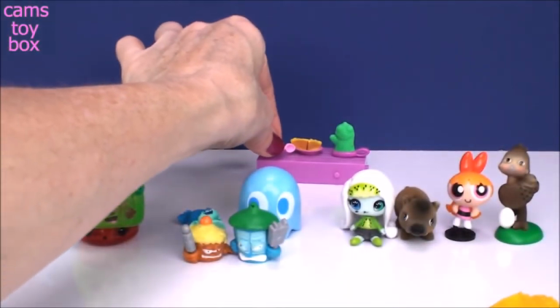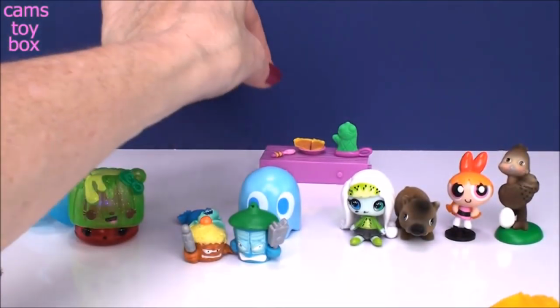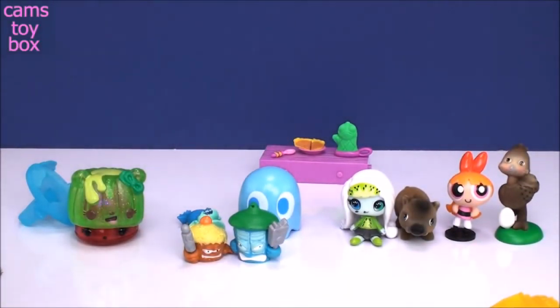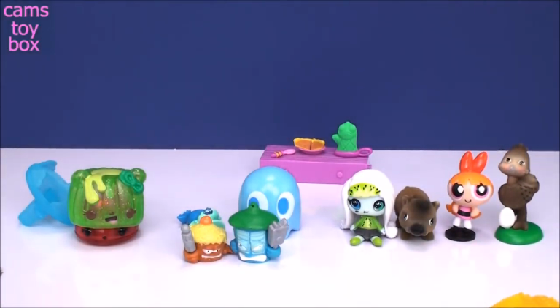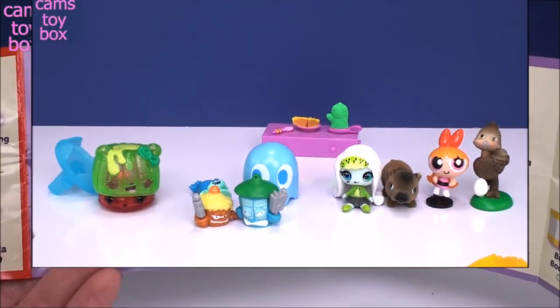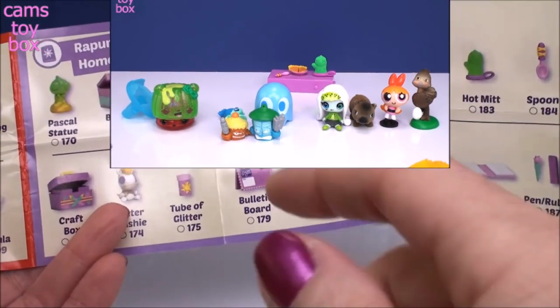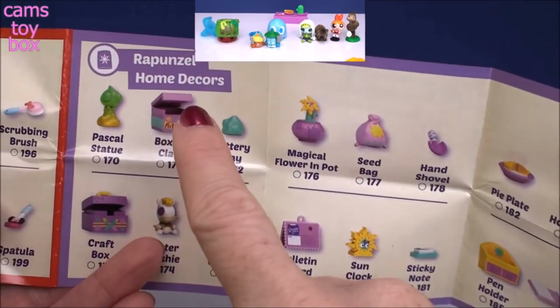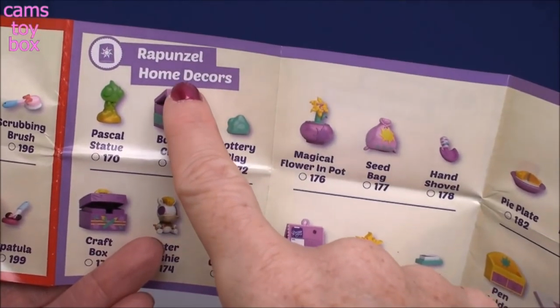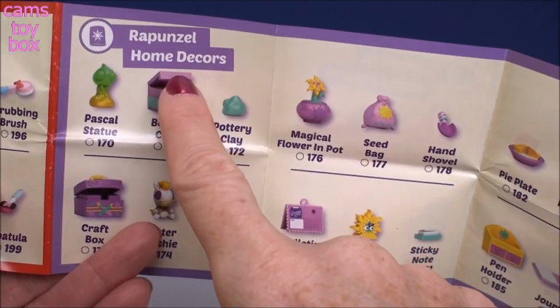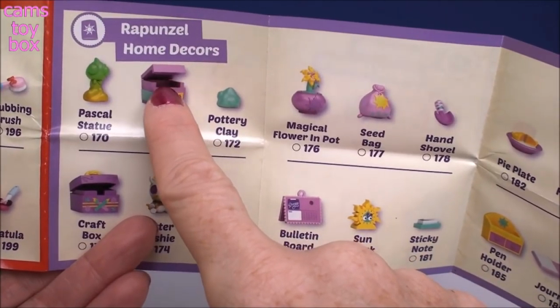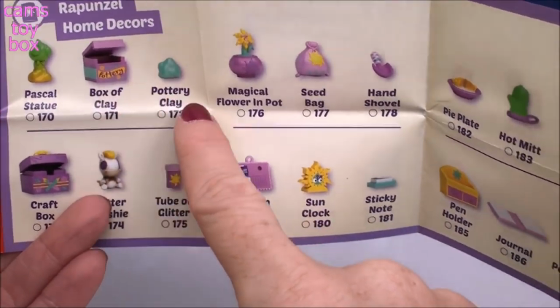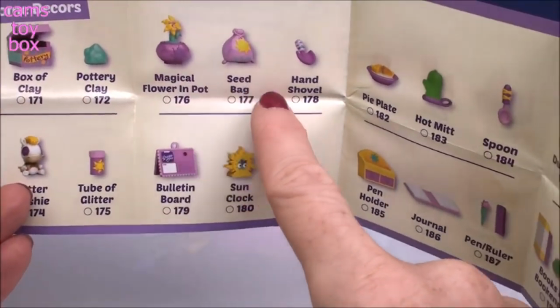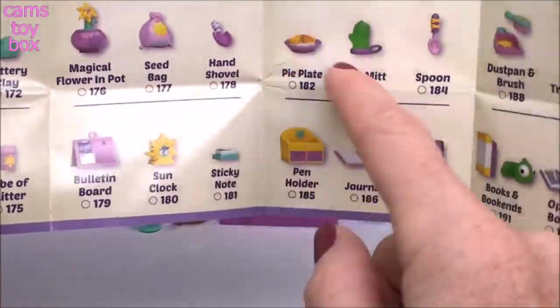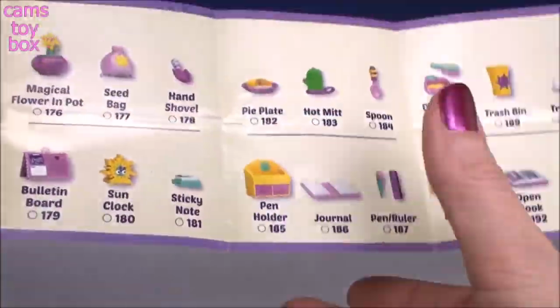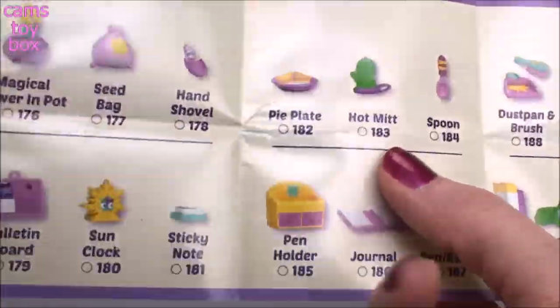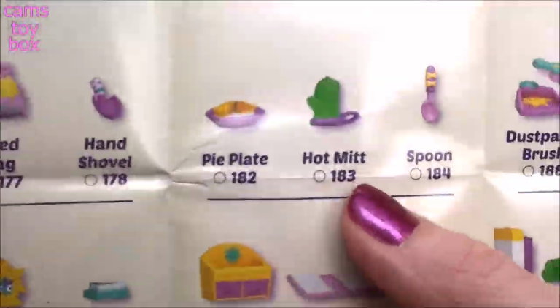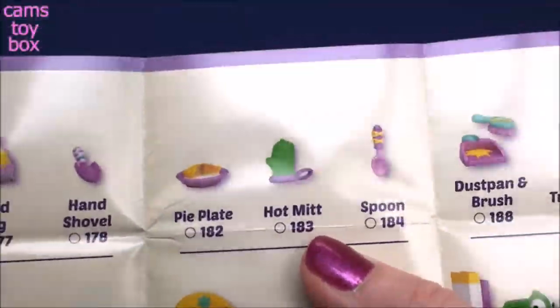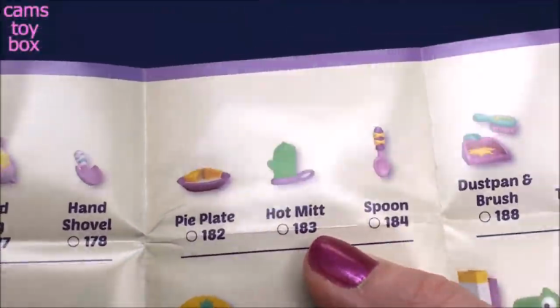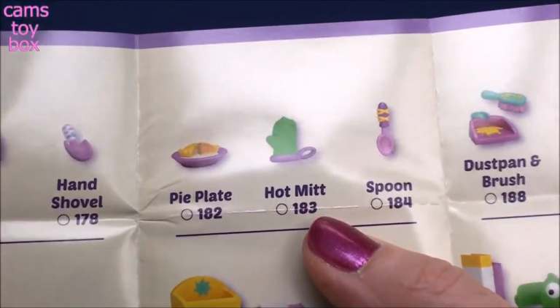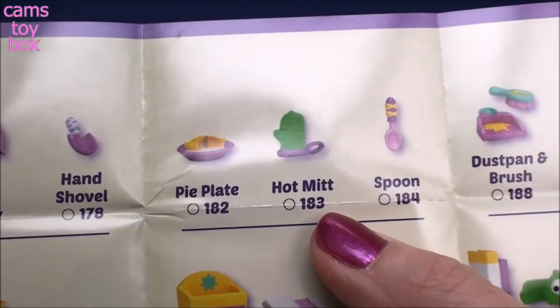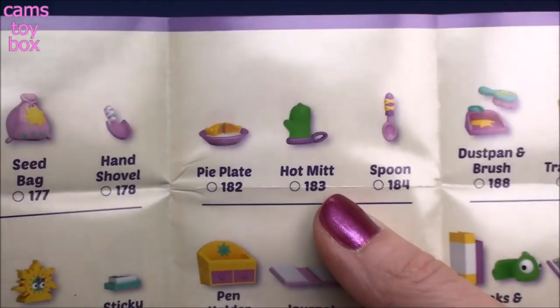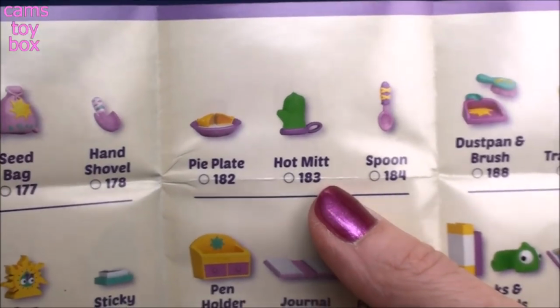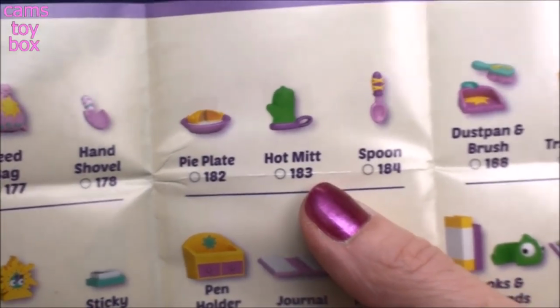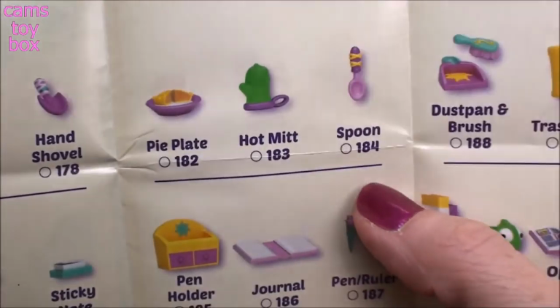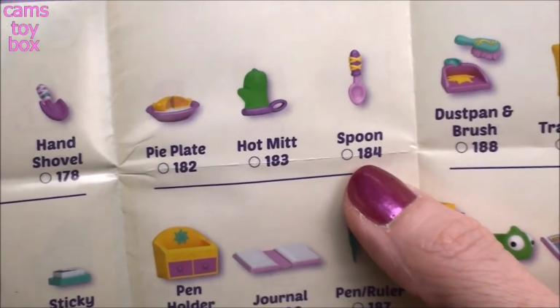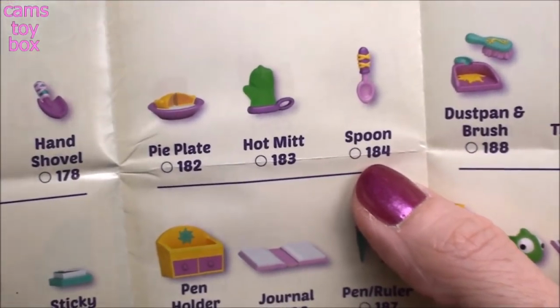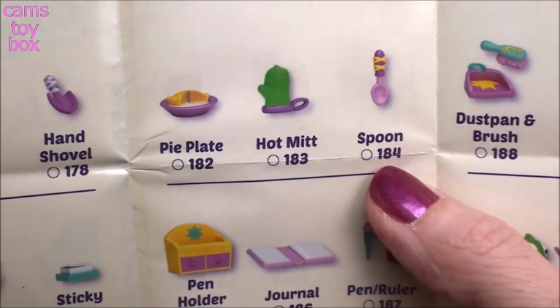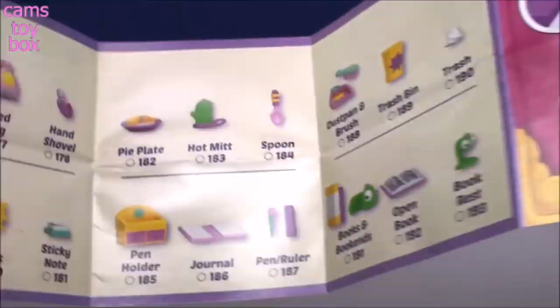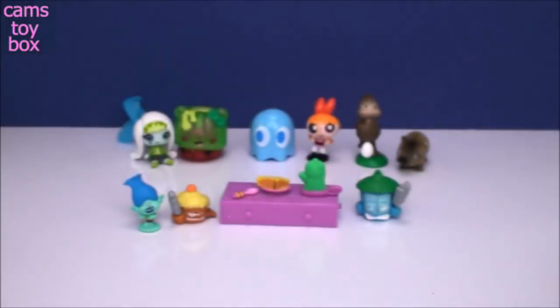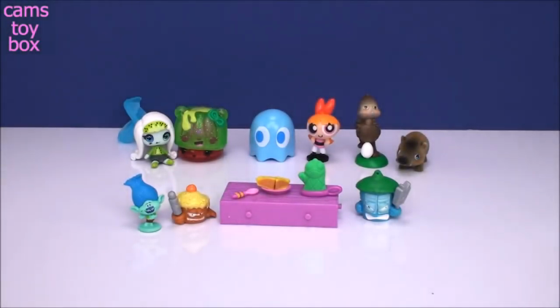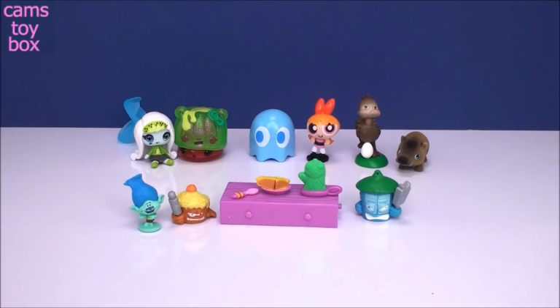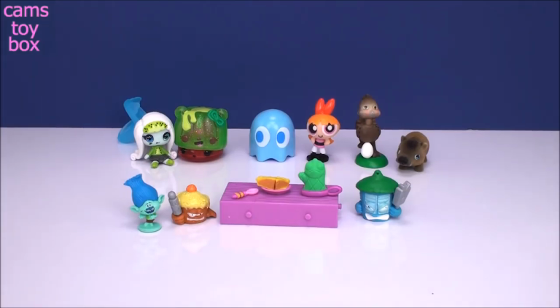Alright, let's get the collector's guide to see who we have. So here is the Rapunzel Home Decors category, and here are the ones we opened. We have Pie Plate - I was right - Hot Mitt, and Spoon. Pretty simple, just exactly what we thought.